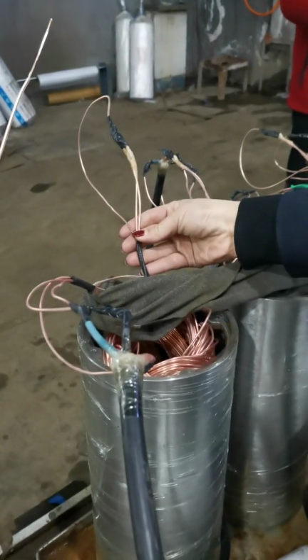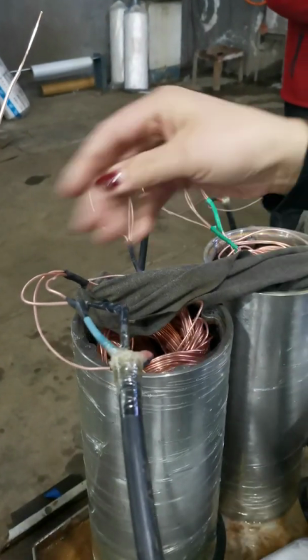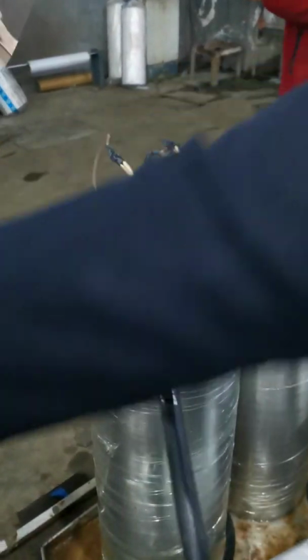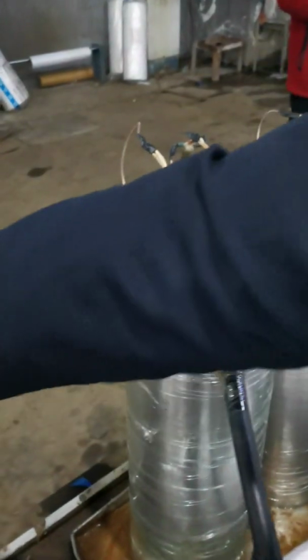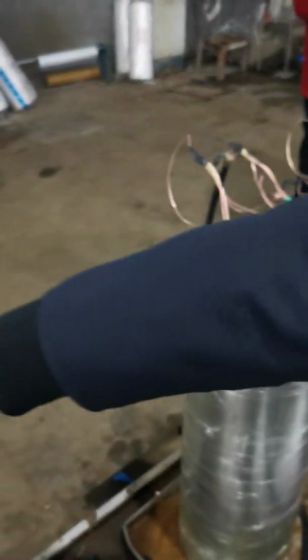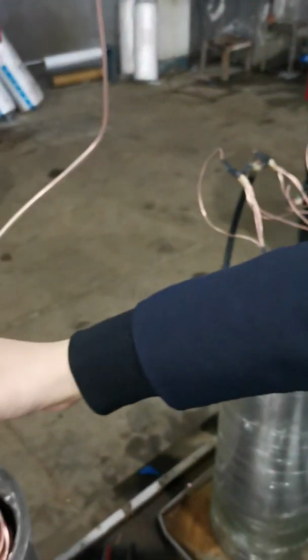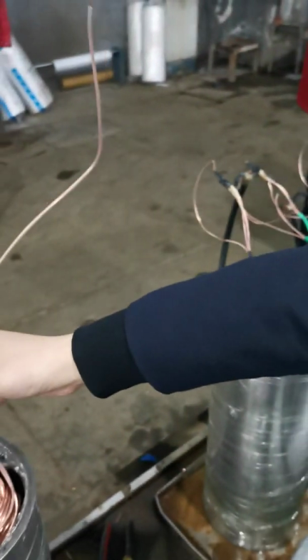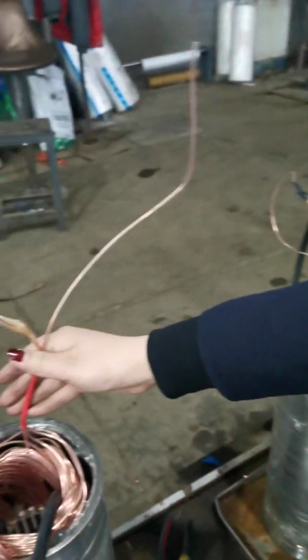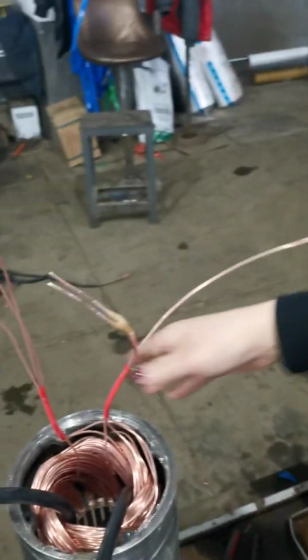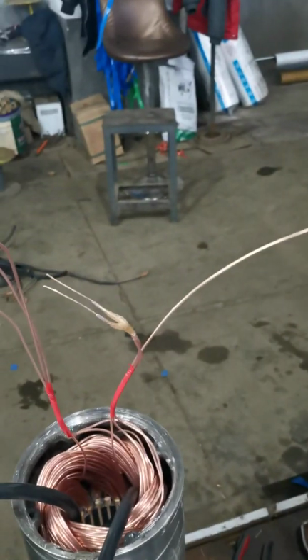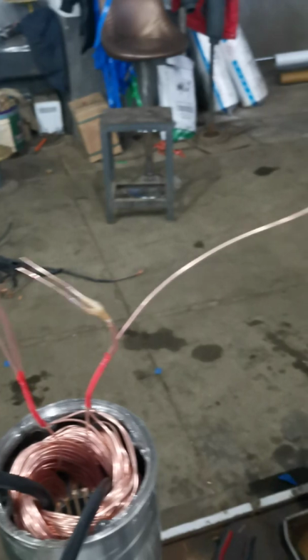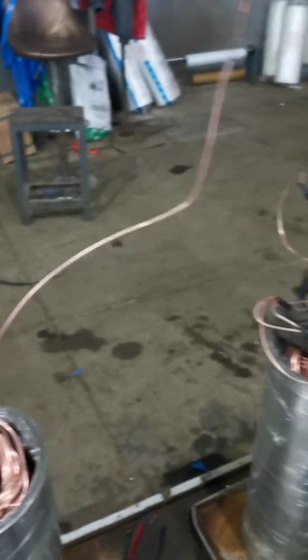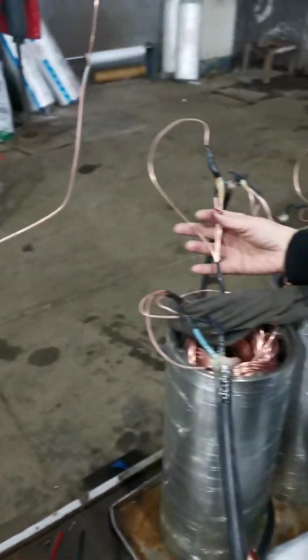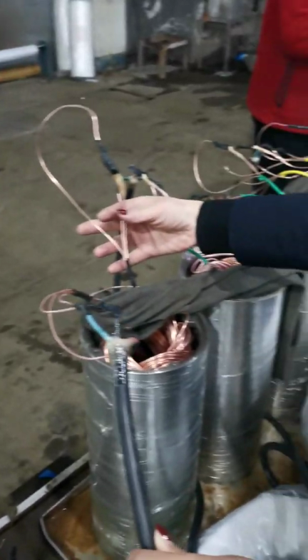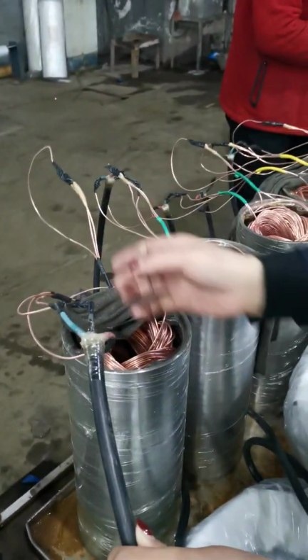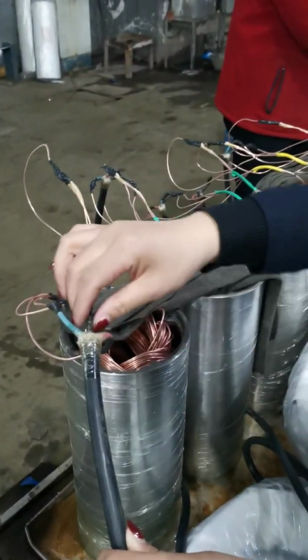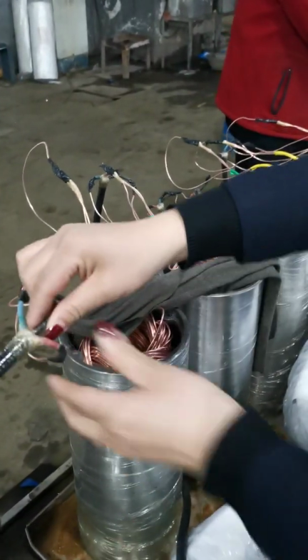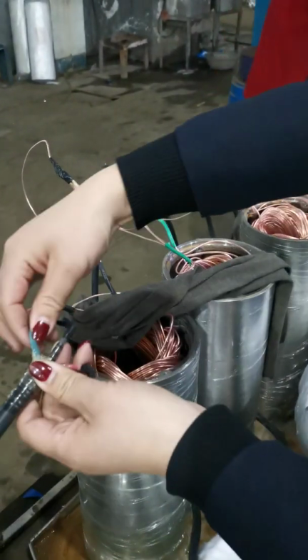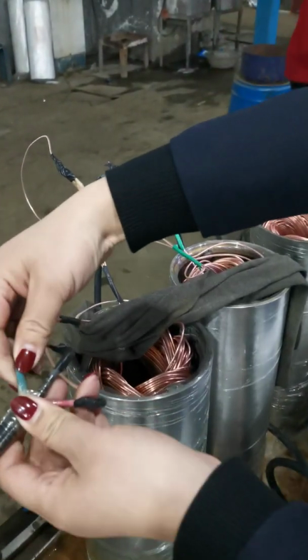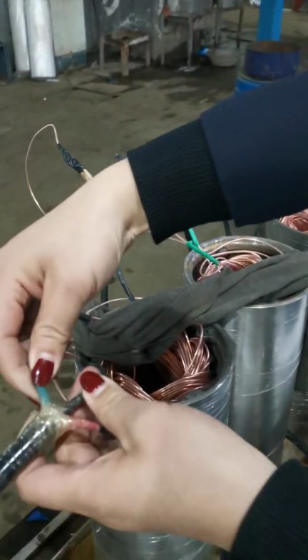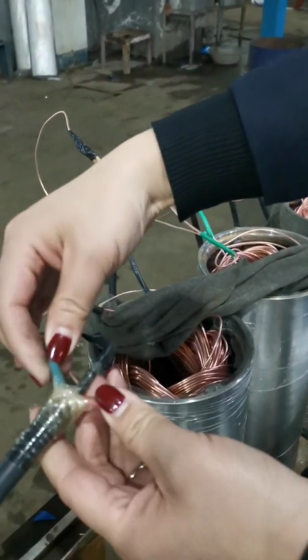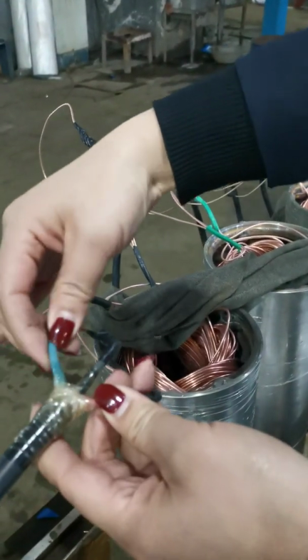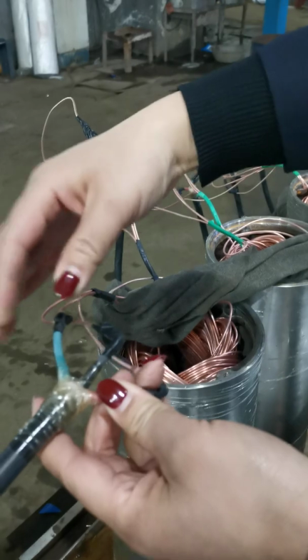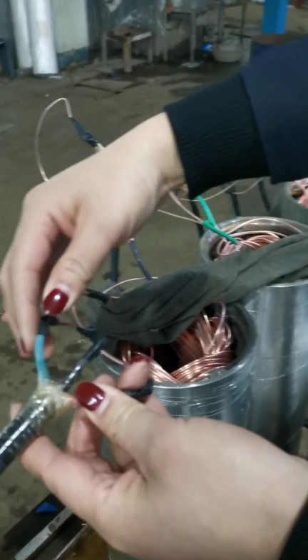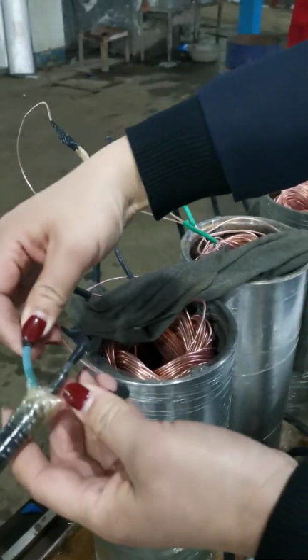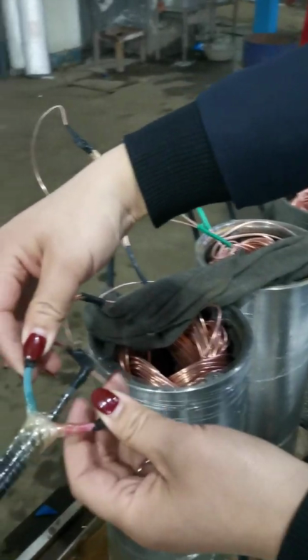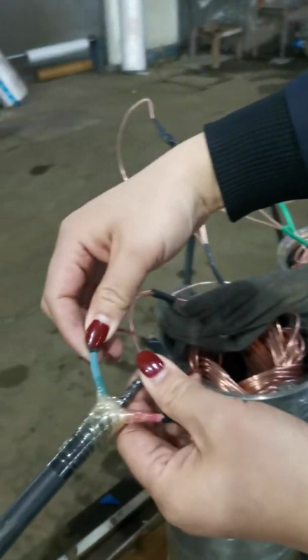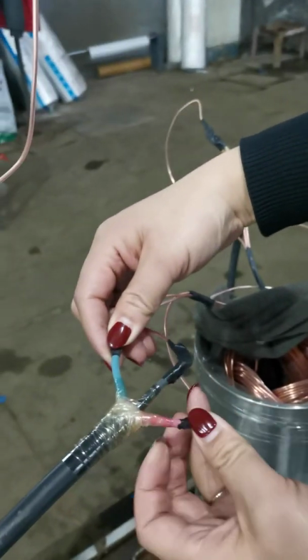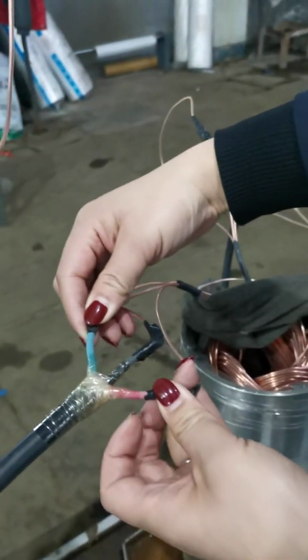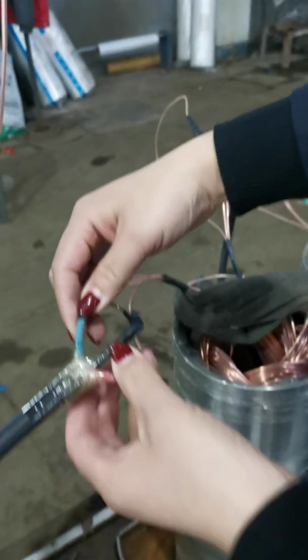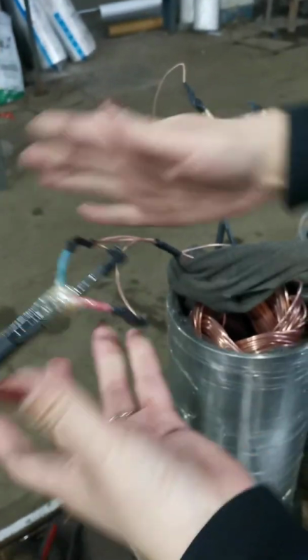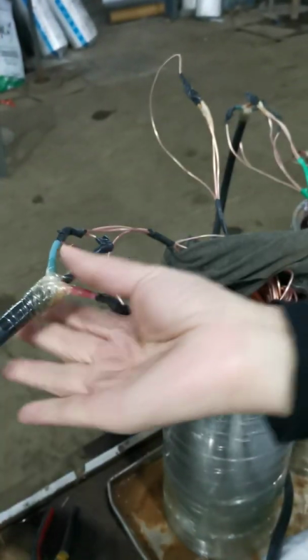You can see there are six wires from the motor. Here we will join the six together, only keeping three outside for the motor connection — only three cores. You can see.